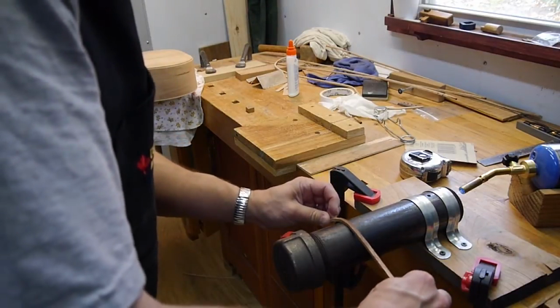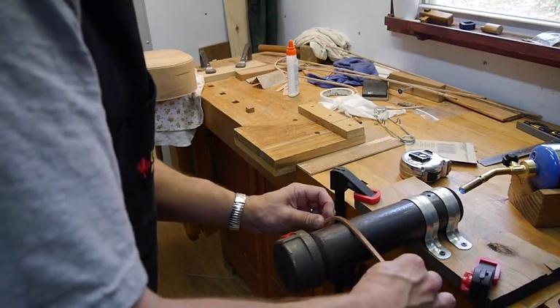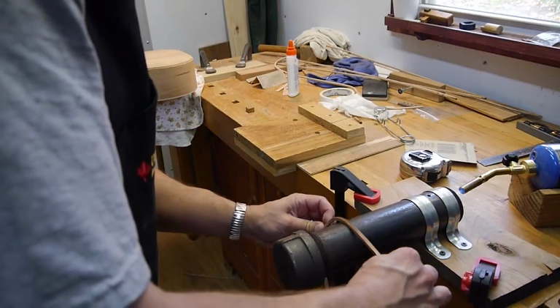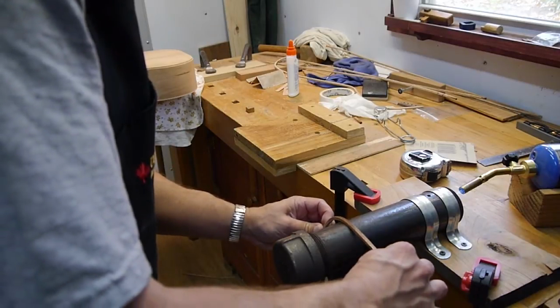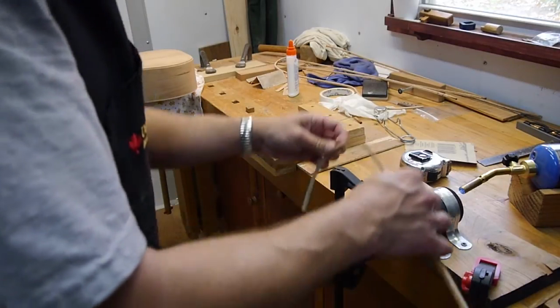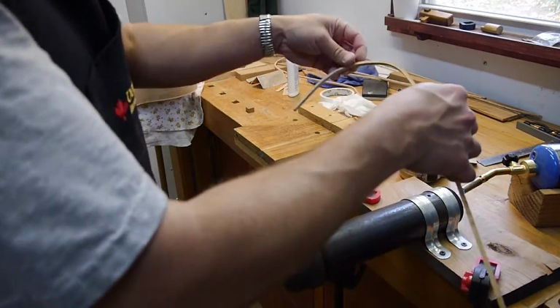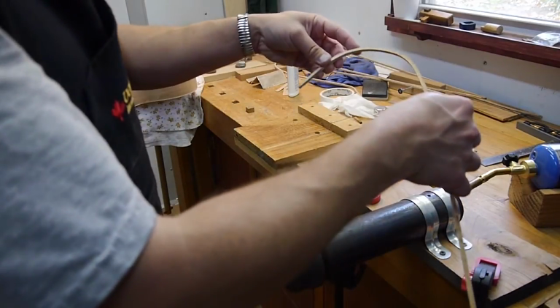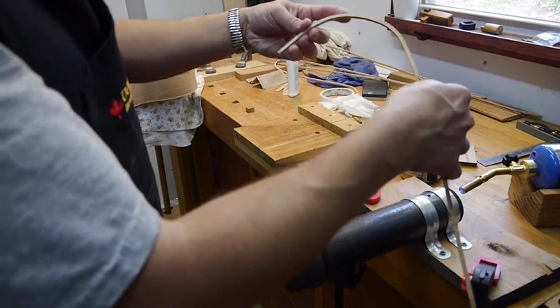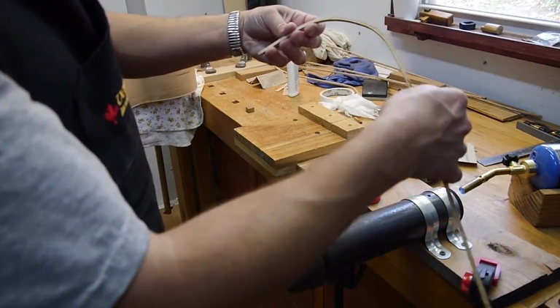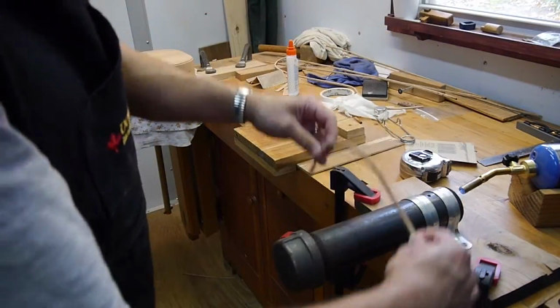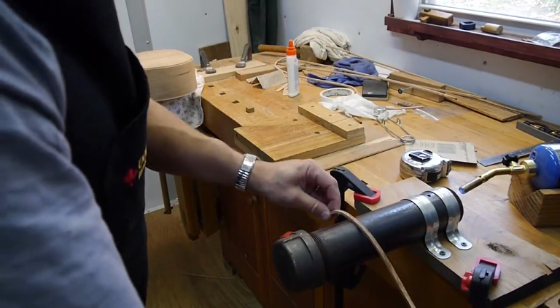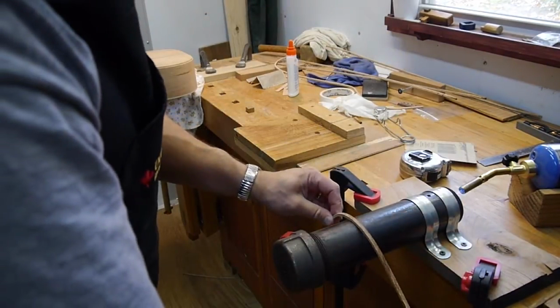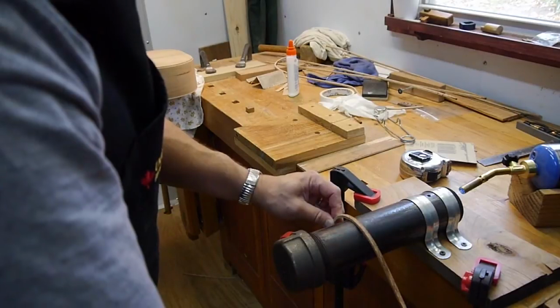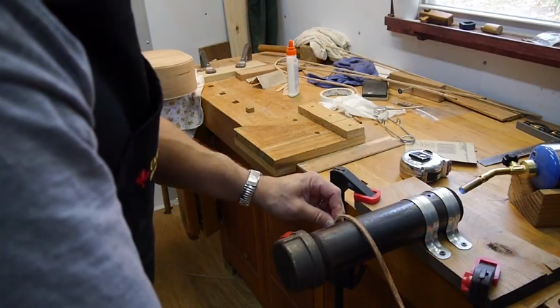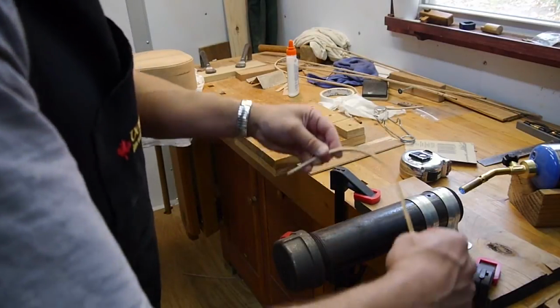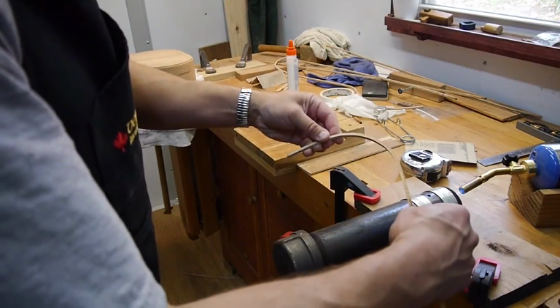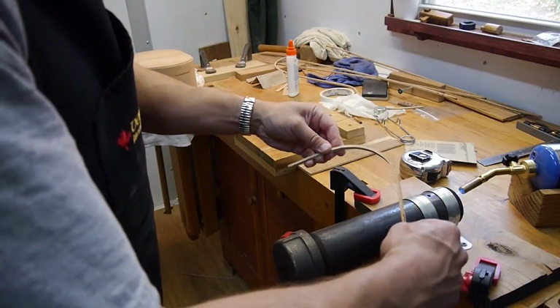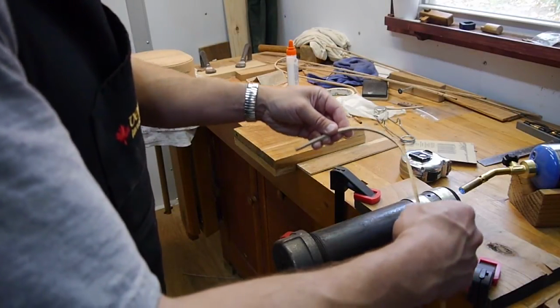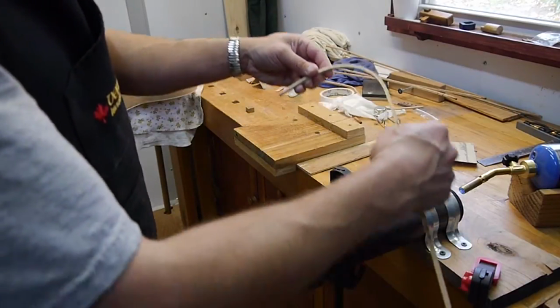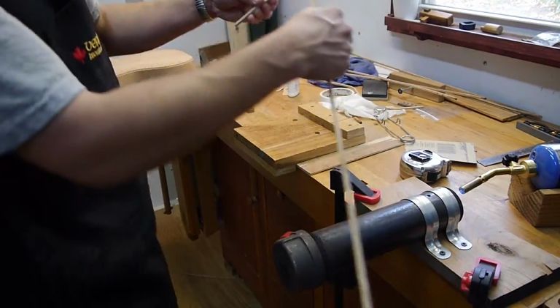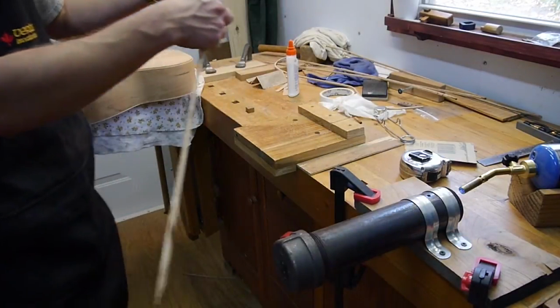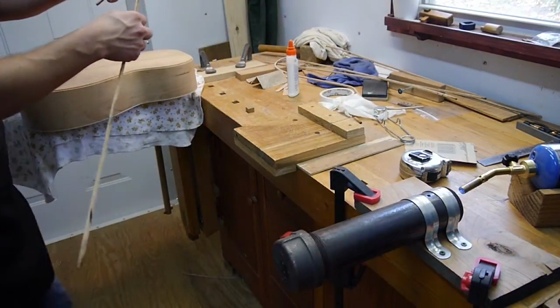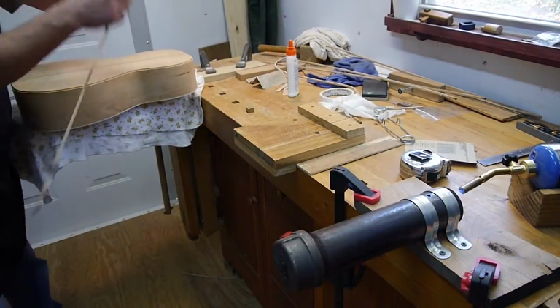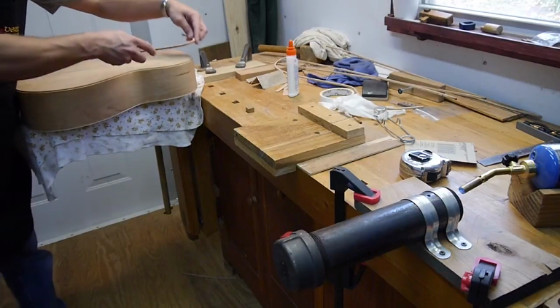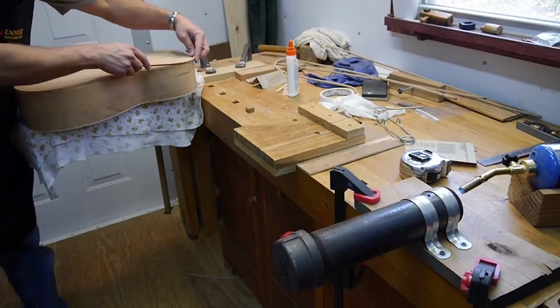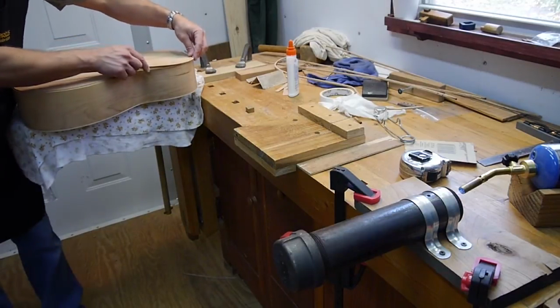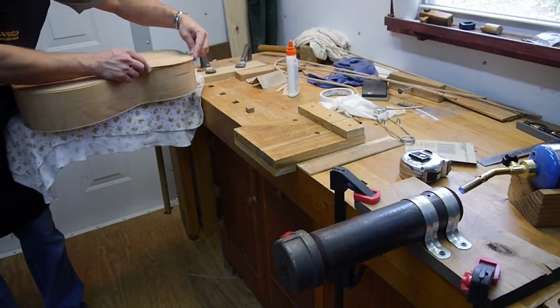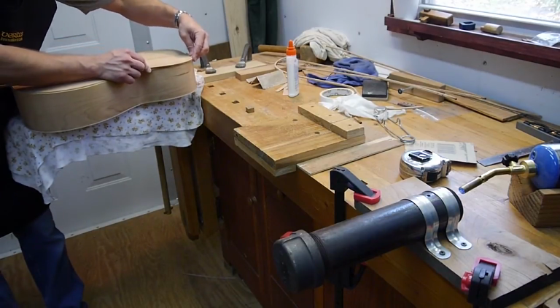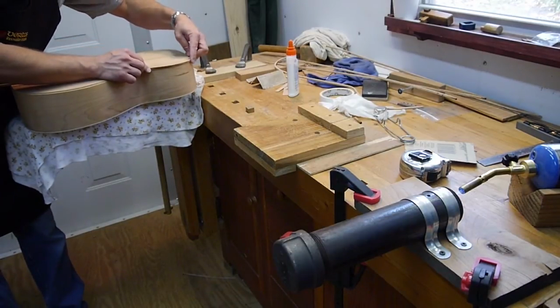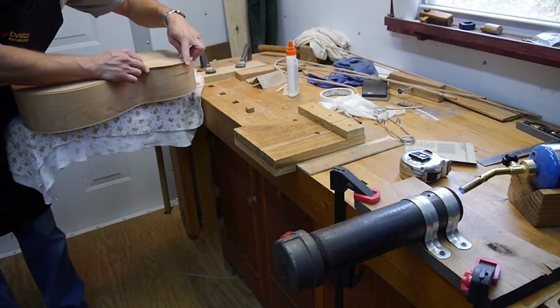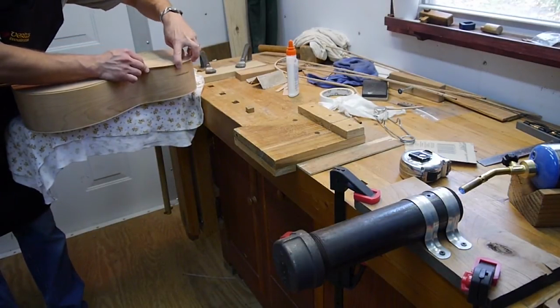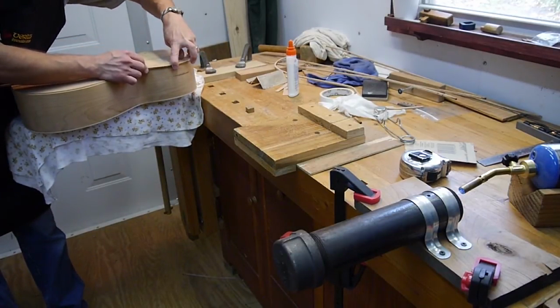It basically goes into a straight right there. This looks a little rough; let's try a little bit more bend in the middle there to make a nice smooth curve. Let's see how we're looking here. Yeah, that's looking pretty good.